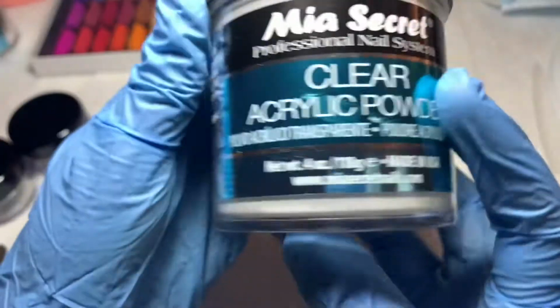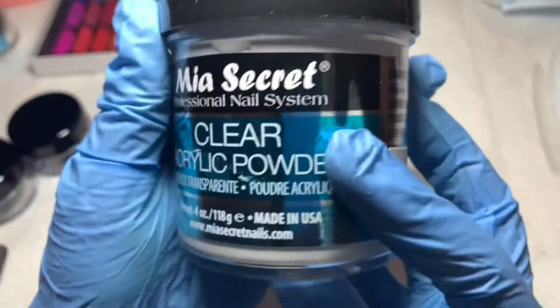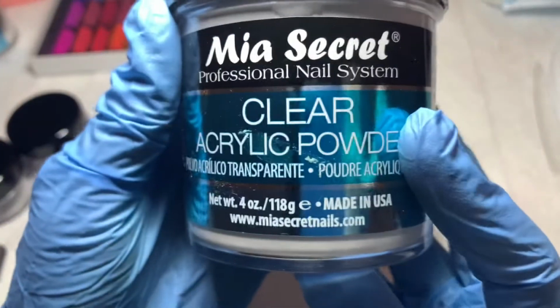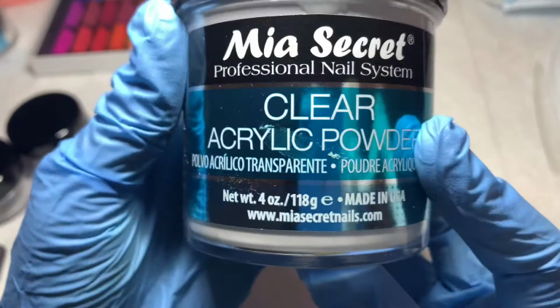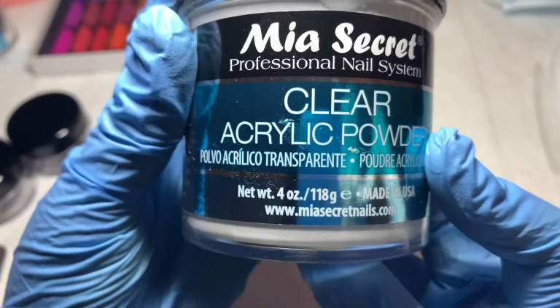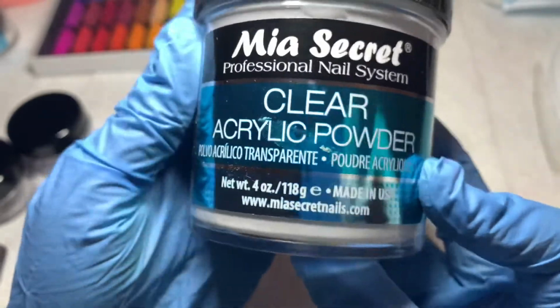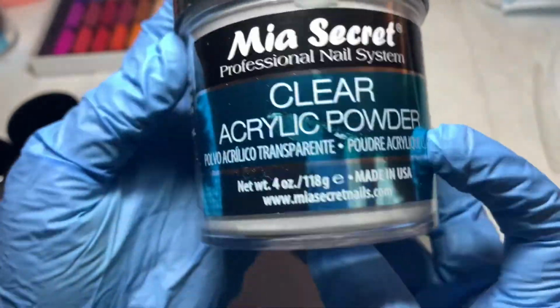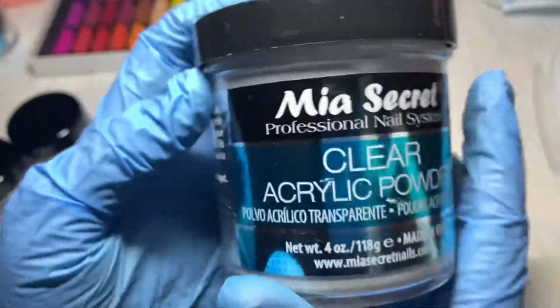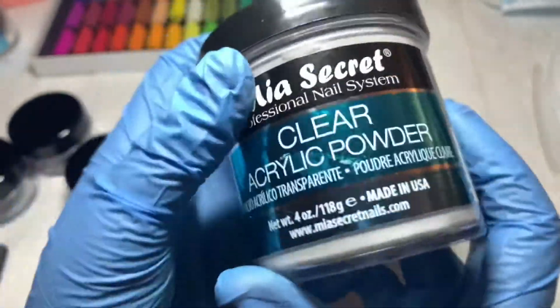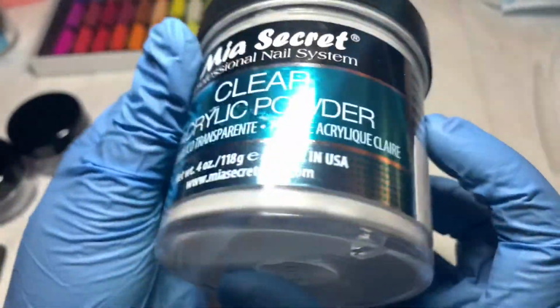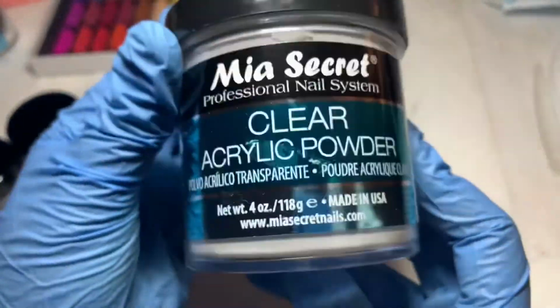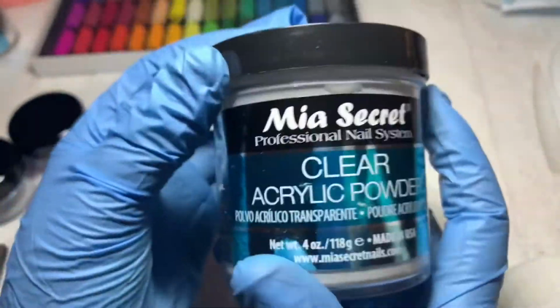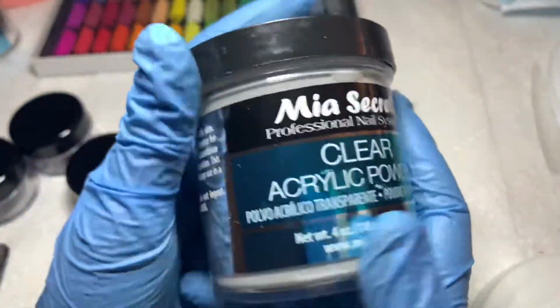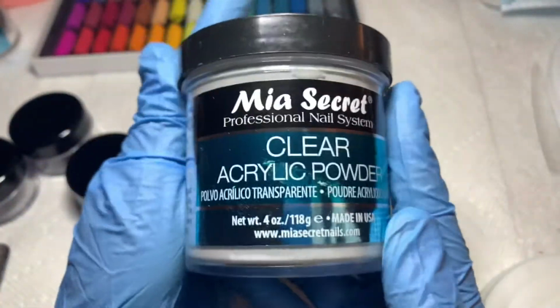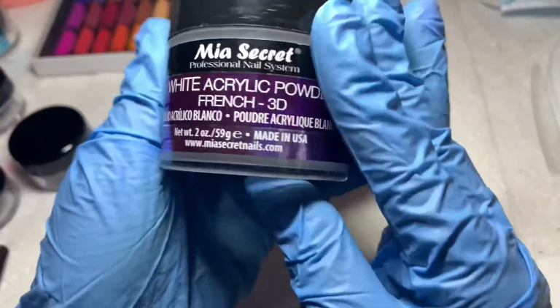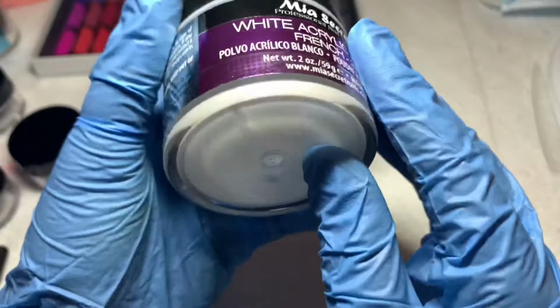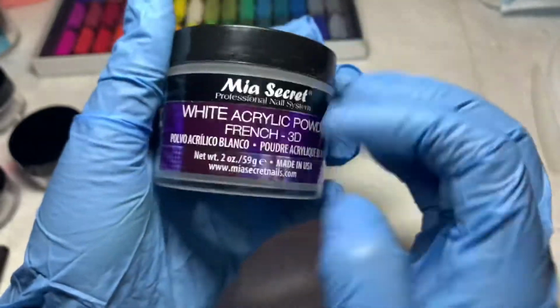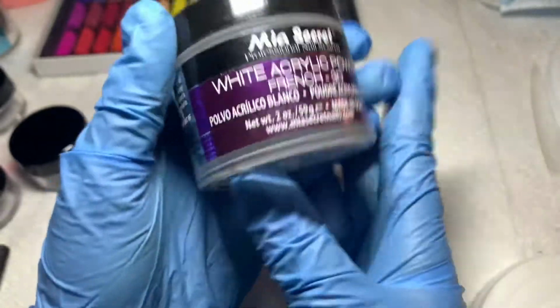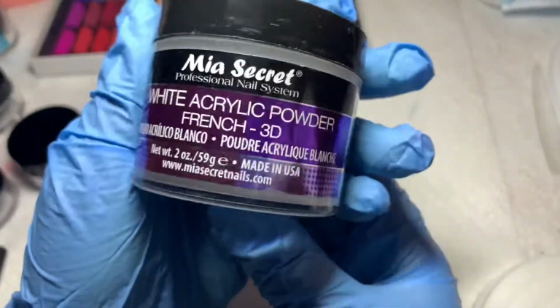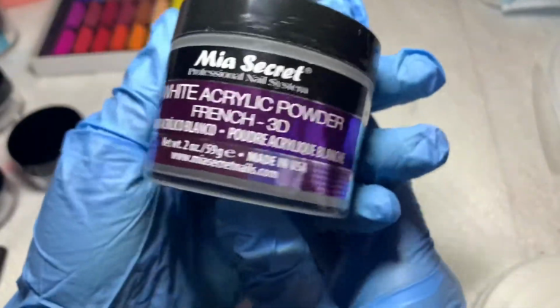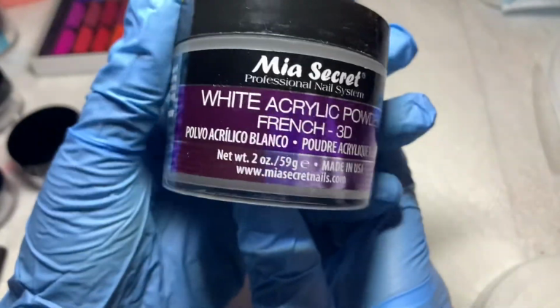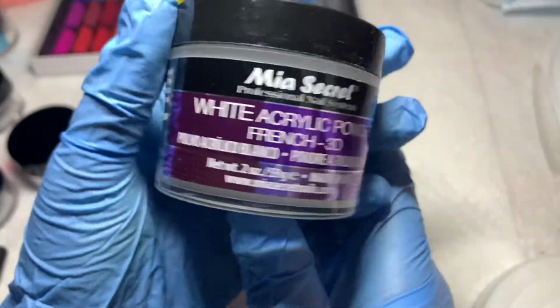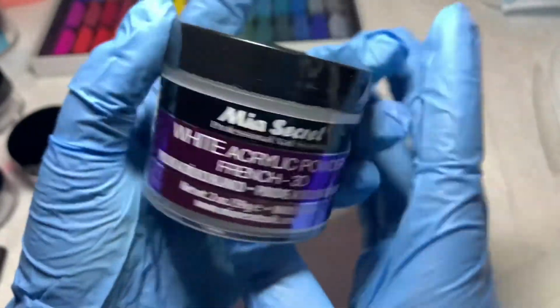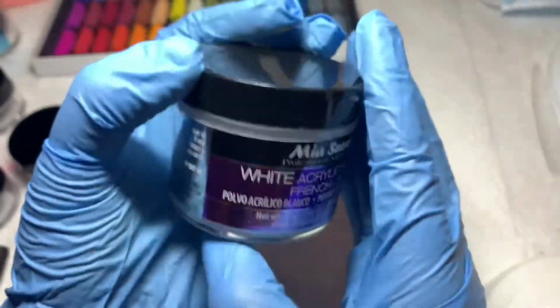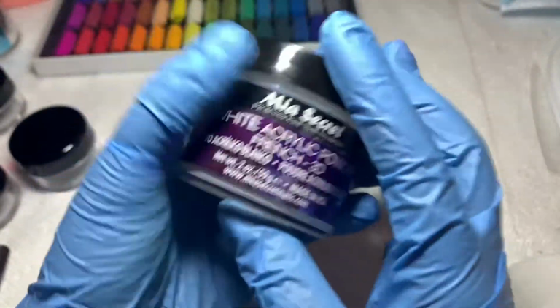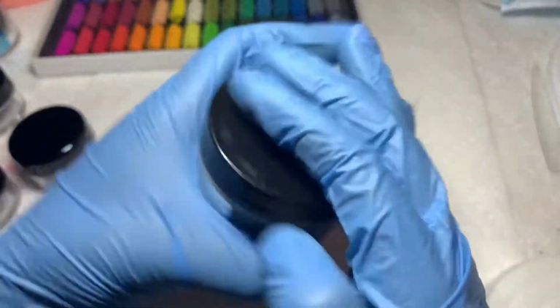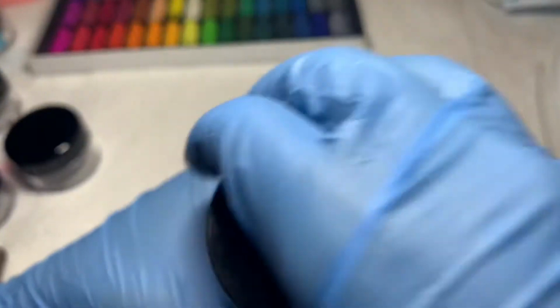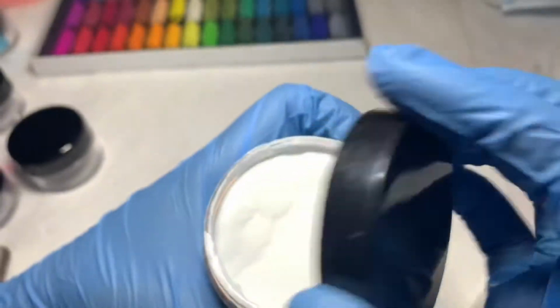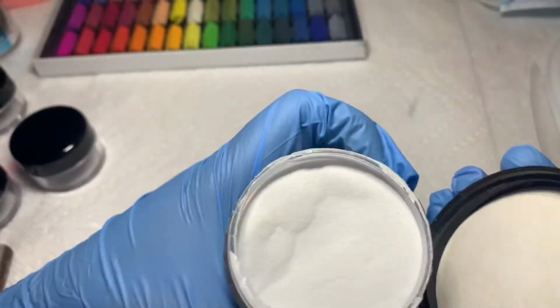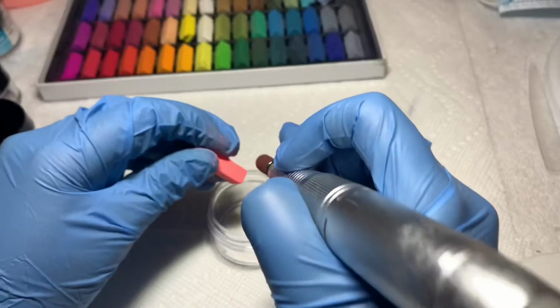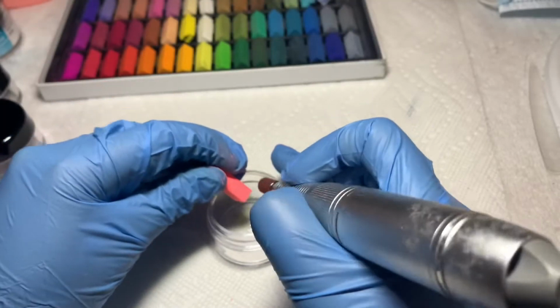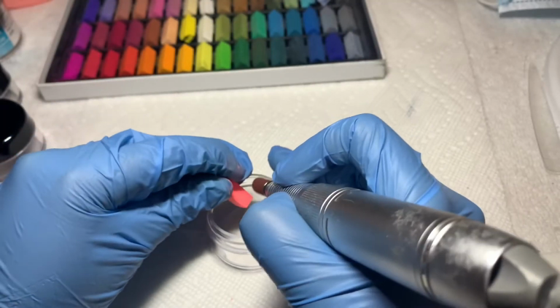So the acrylic that I love to use is the Mia's Secret clear — I also get this off of Amazon. I also love to use the Mia's Secret white acrylic, which I also get off of Amazon. I picked up this peach color — it's so pretty.